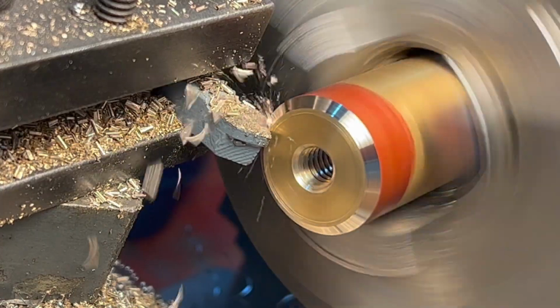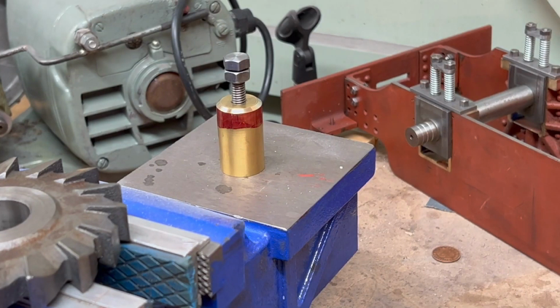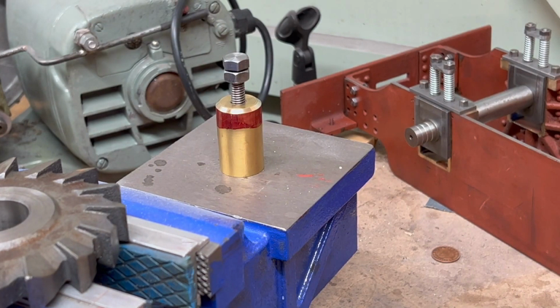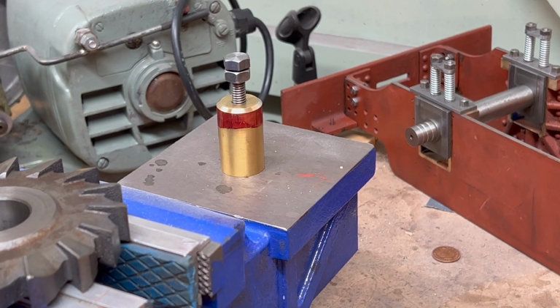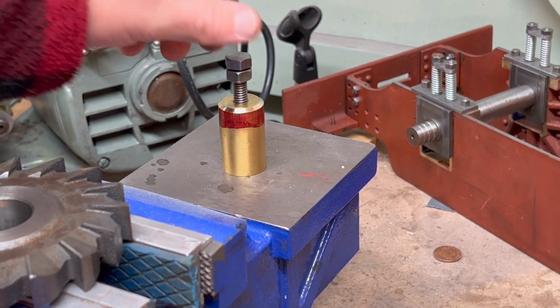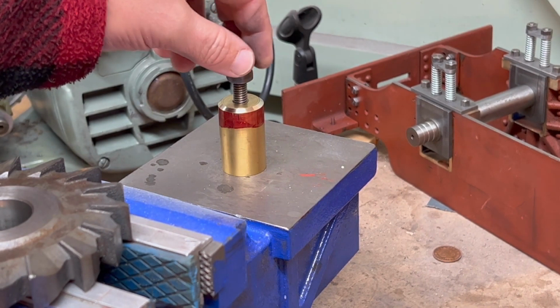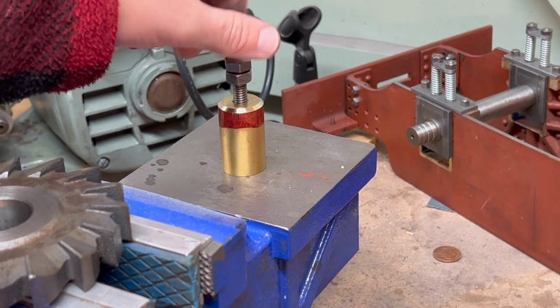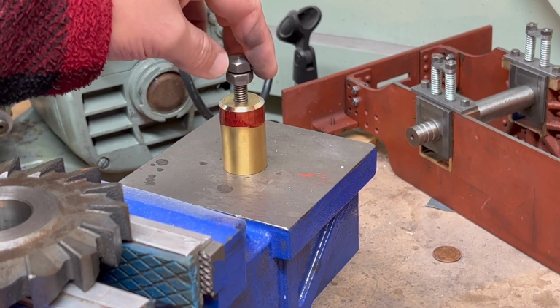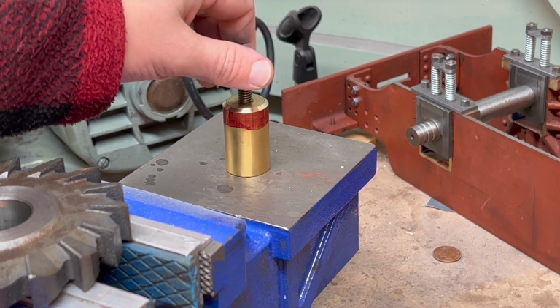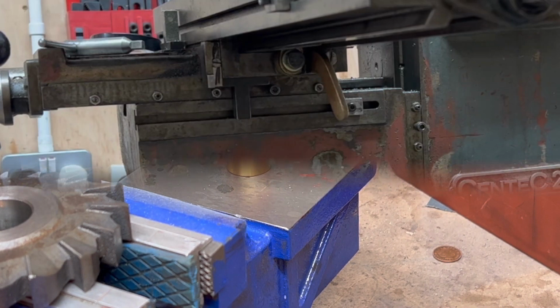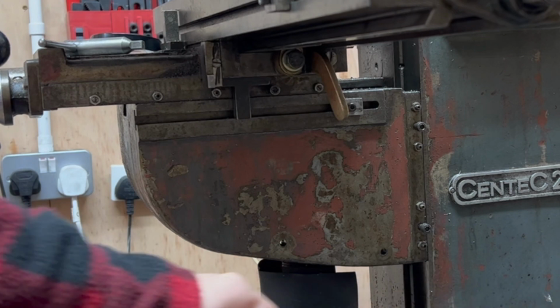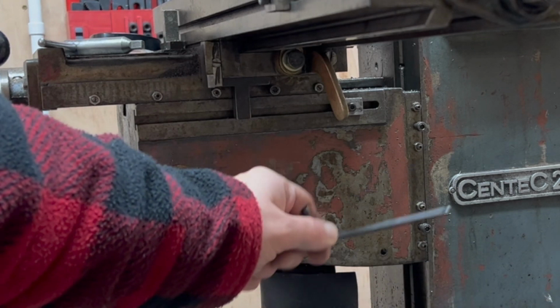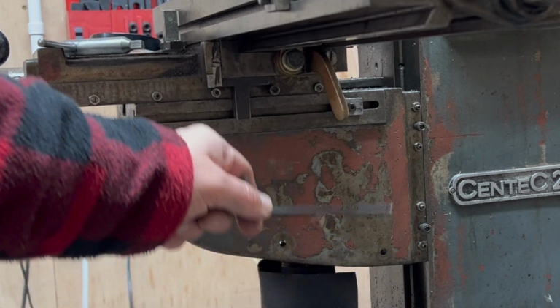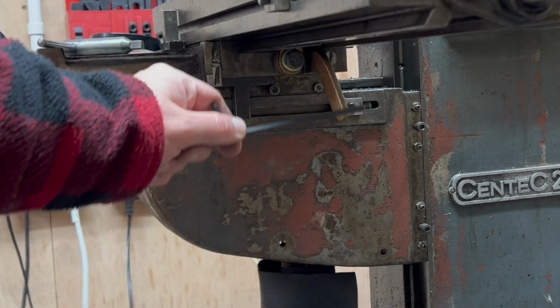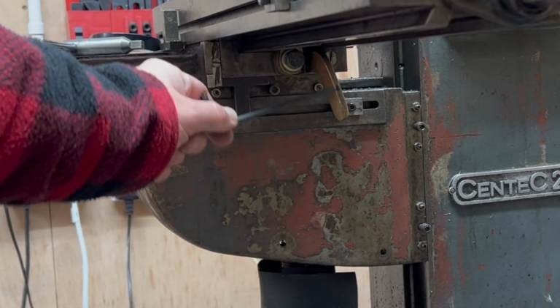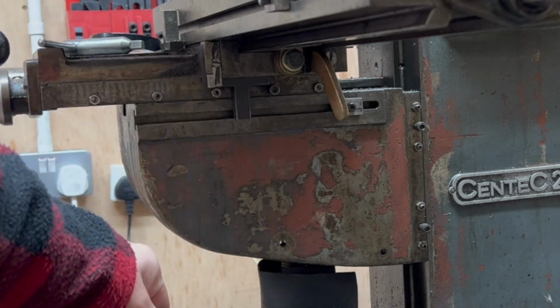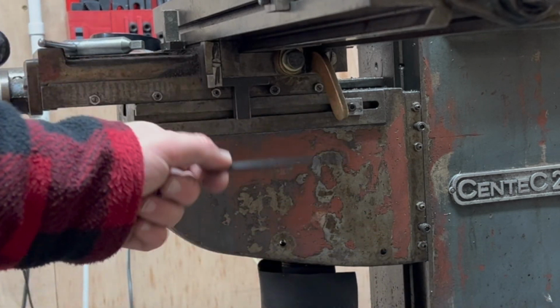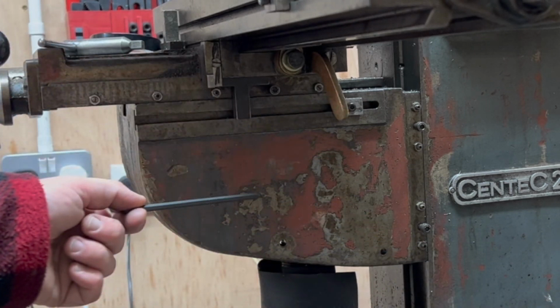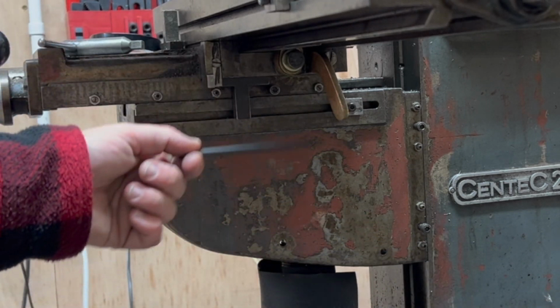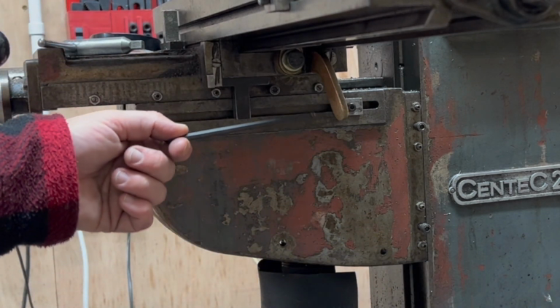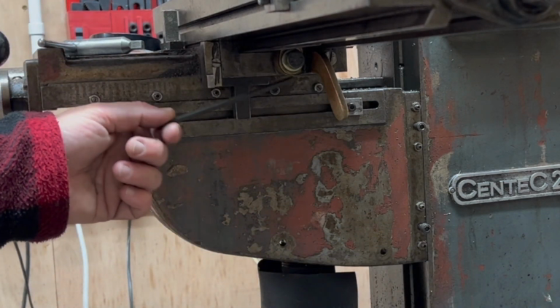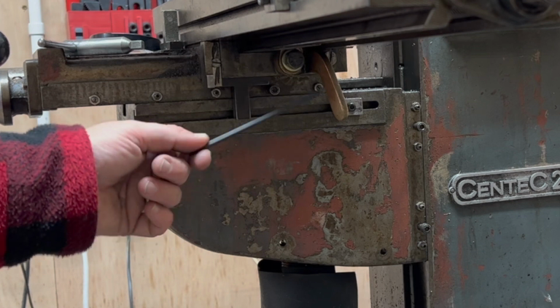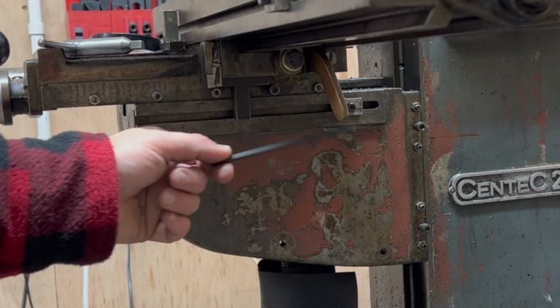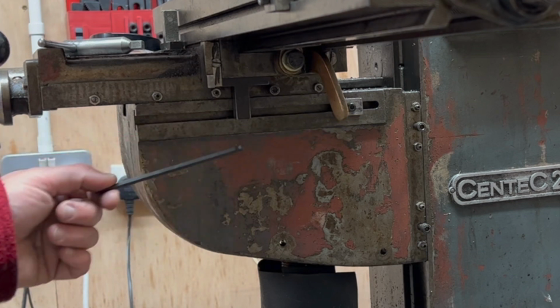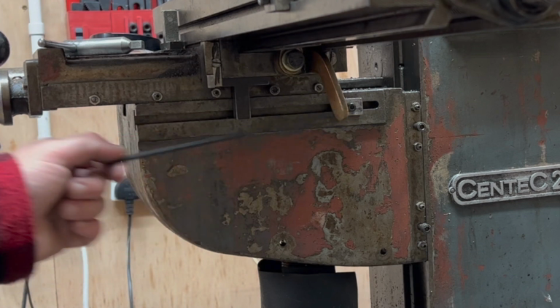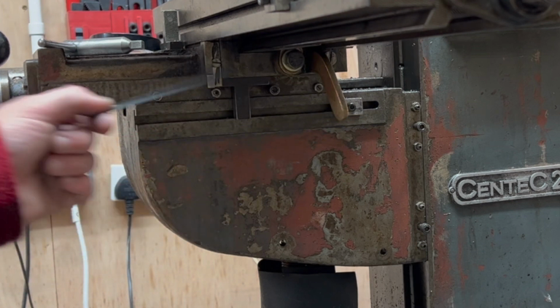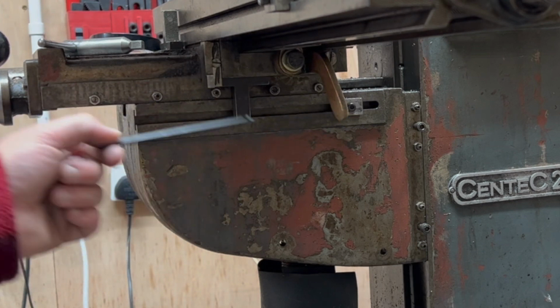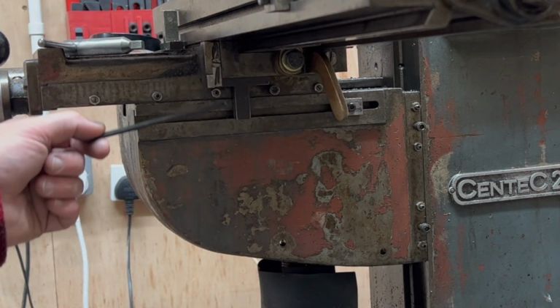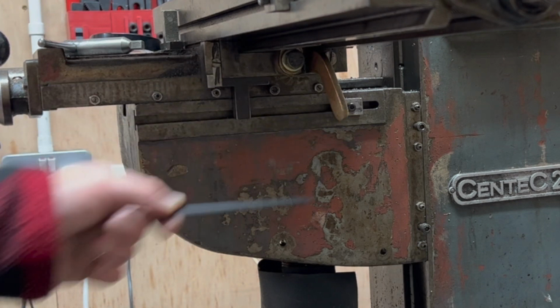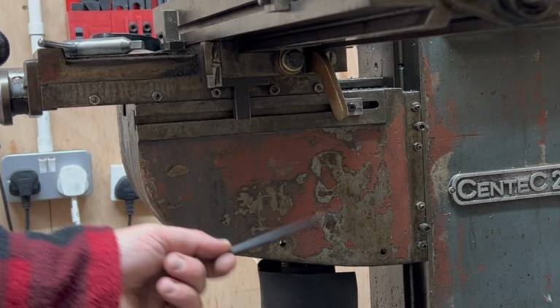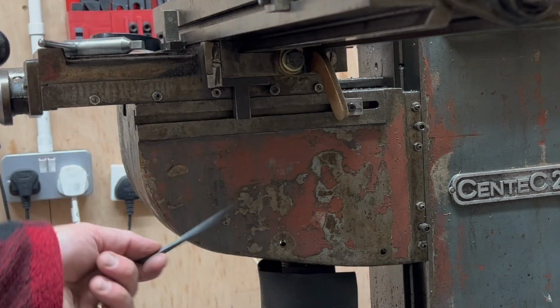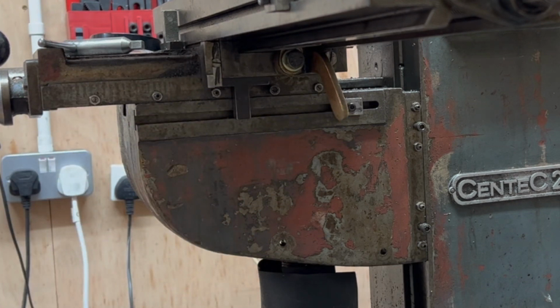And there we go — baby's first machinist jack. If you remember some time ago I replaced the slightly bodged lever system here that was in place for the quick traverse, which I just generally don't use.